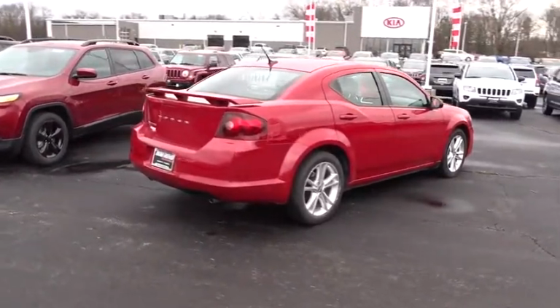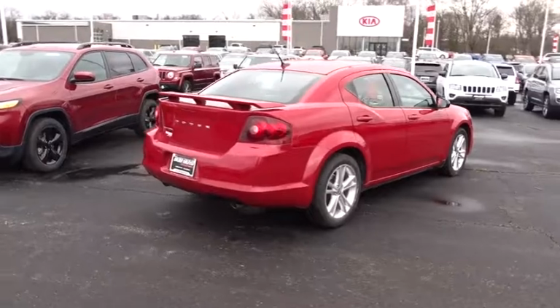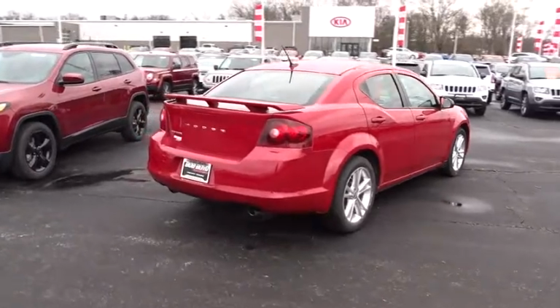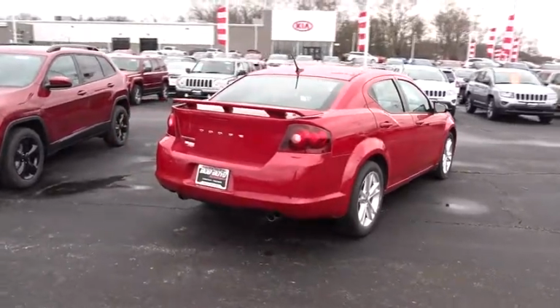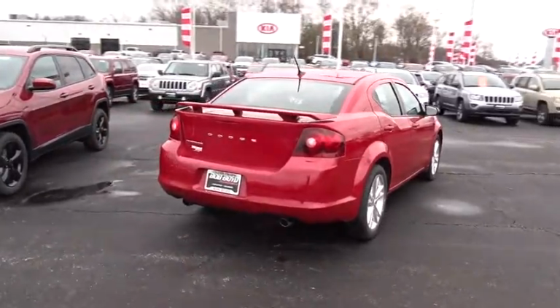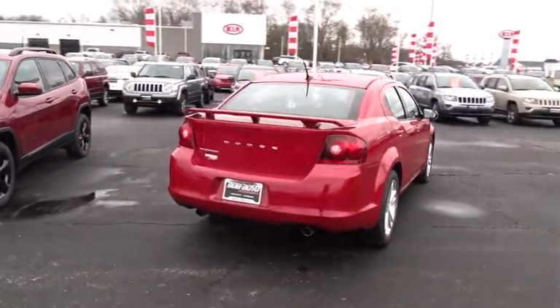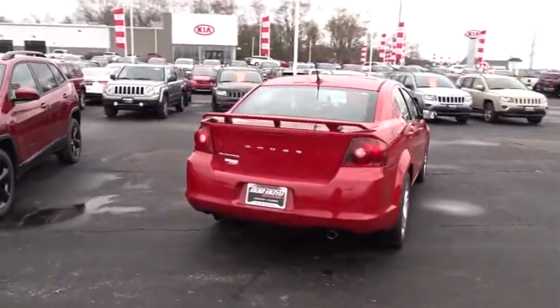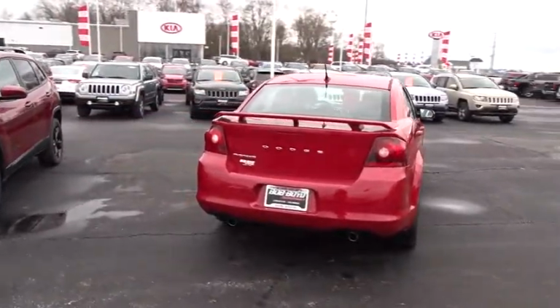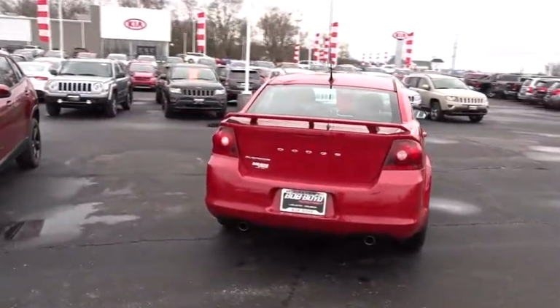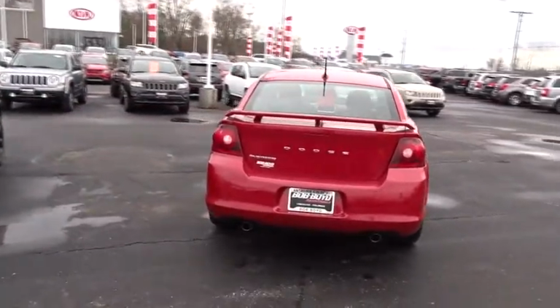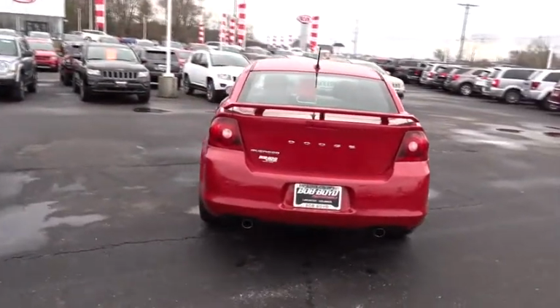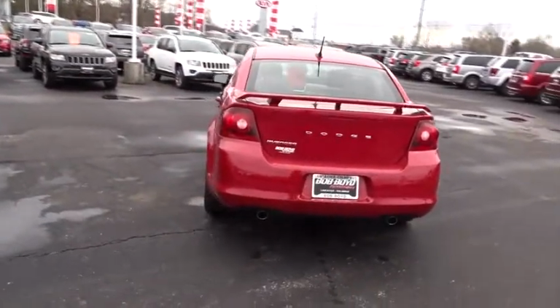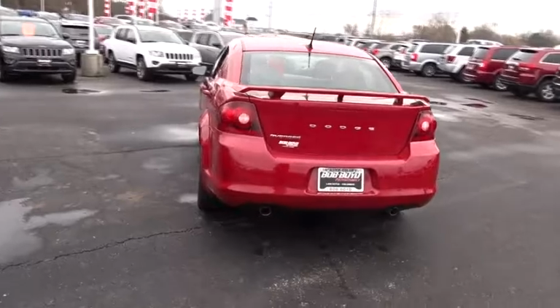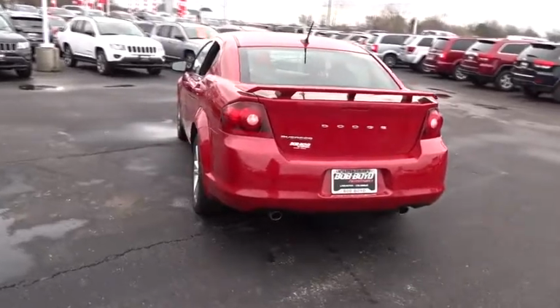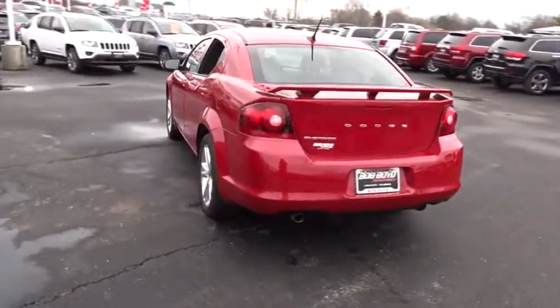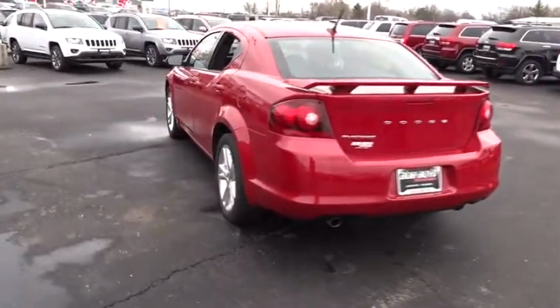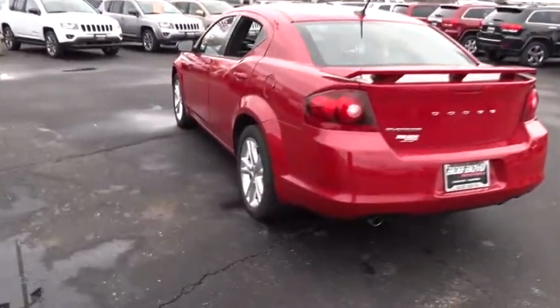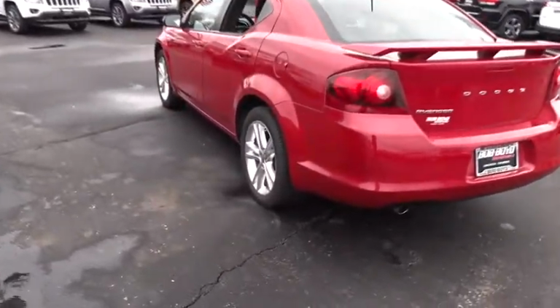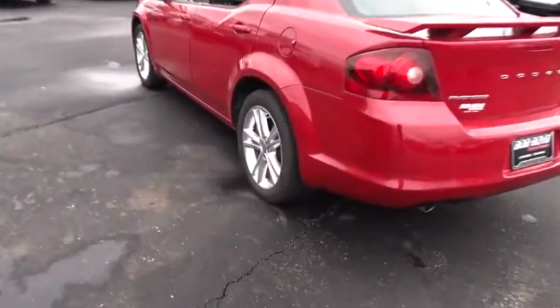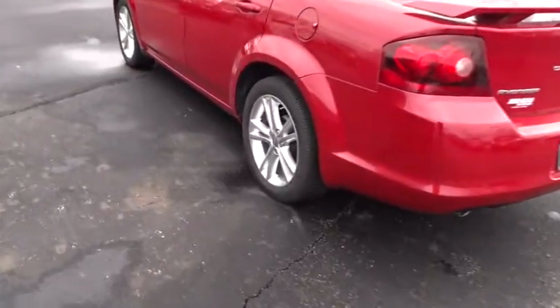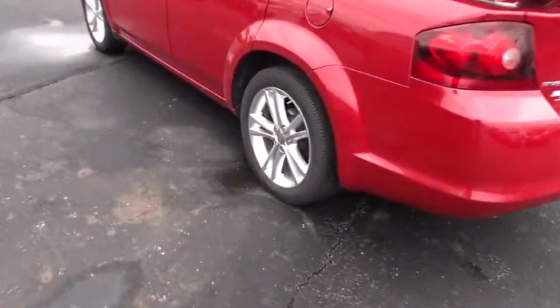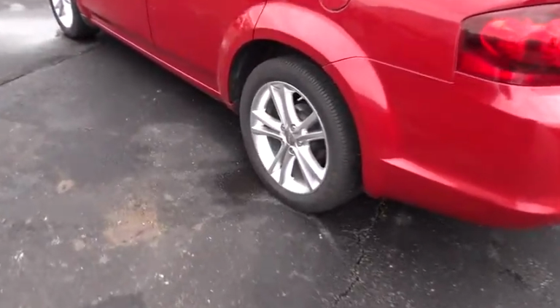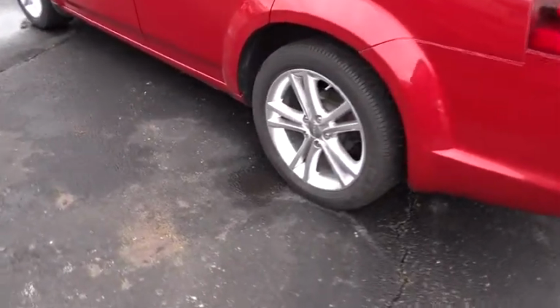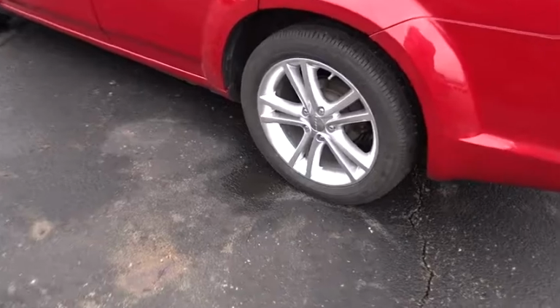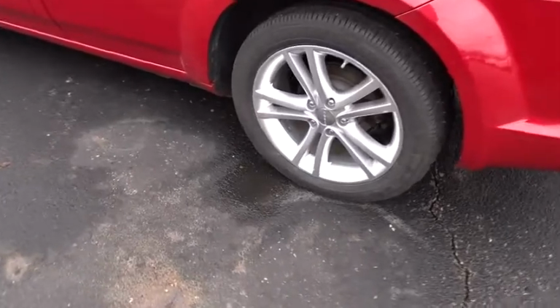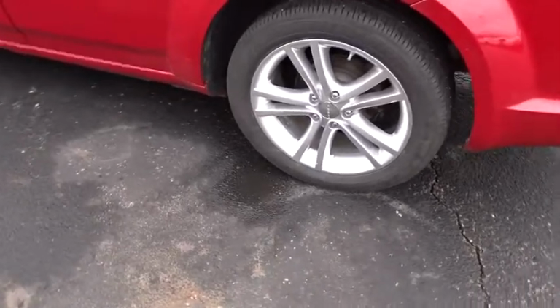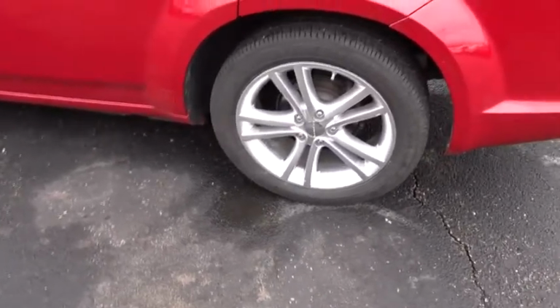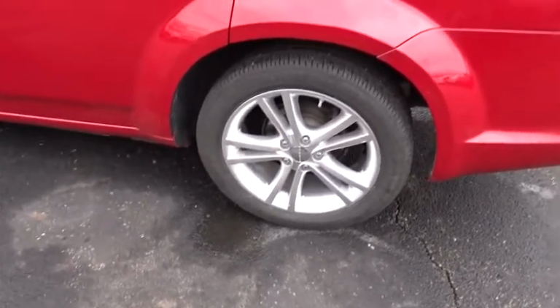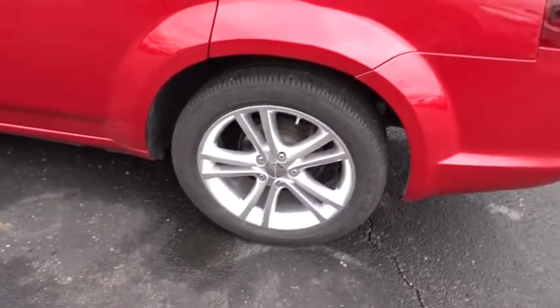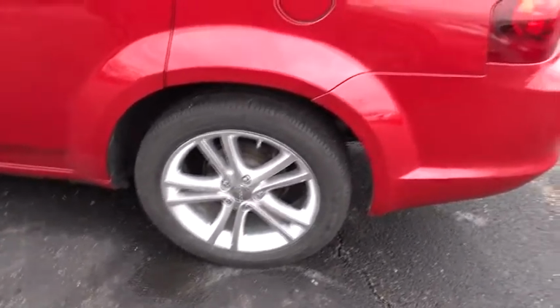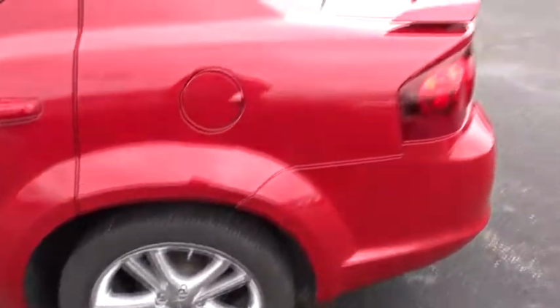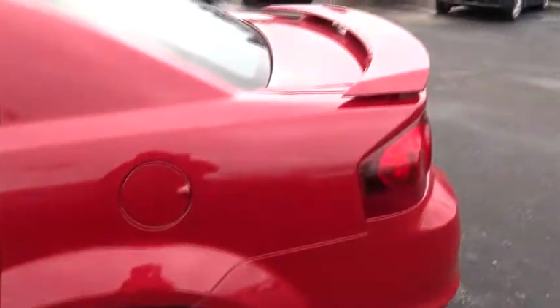Surprisingly roomy, with the Avenger you can have the sporty looking car you want and still get the storage space you need. This vehicle has less than 50,000 miles. A vehicle like this doesn't come along every day — come in and get it before someone else does.